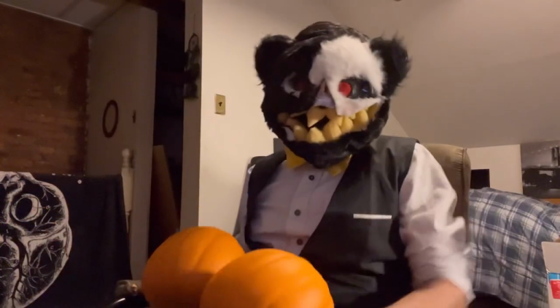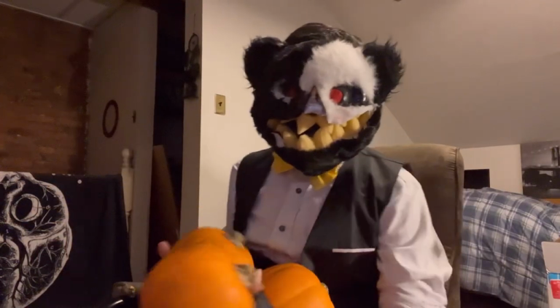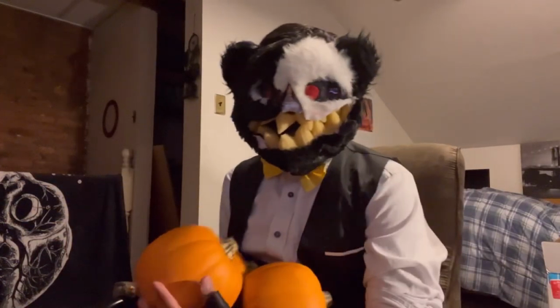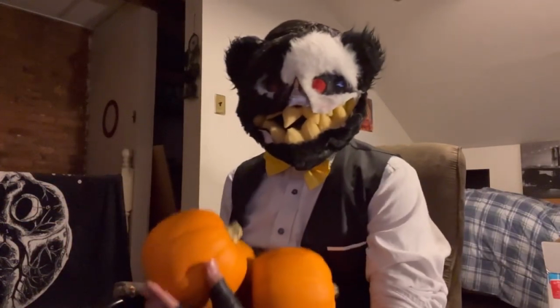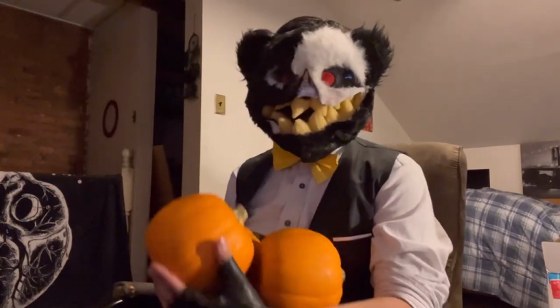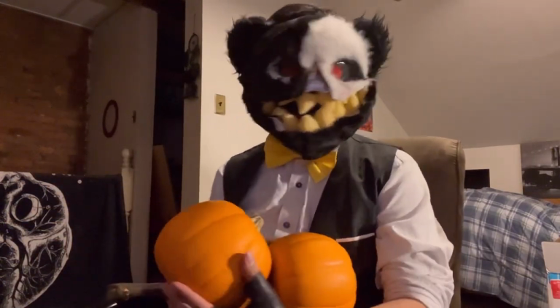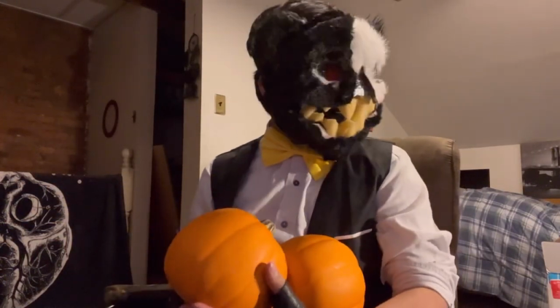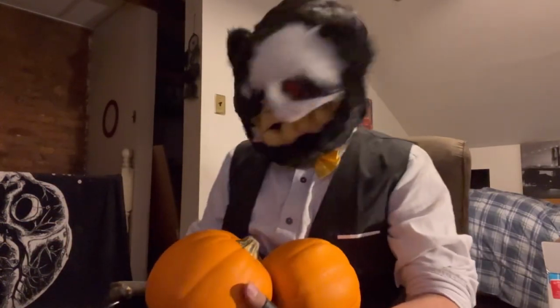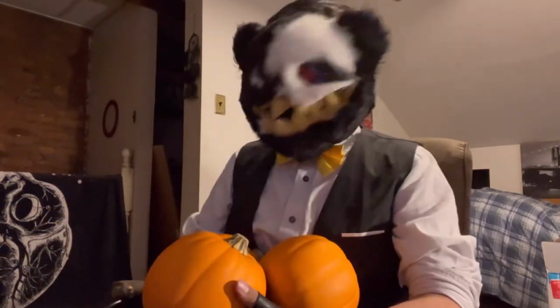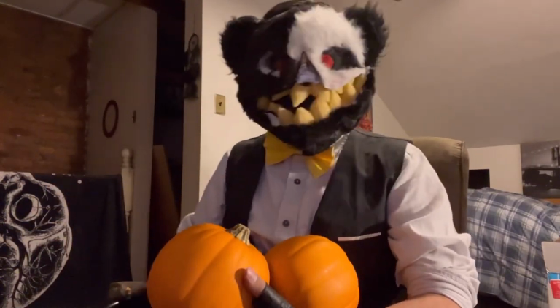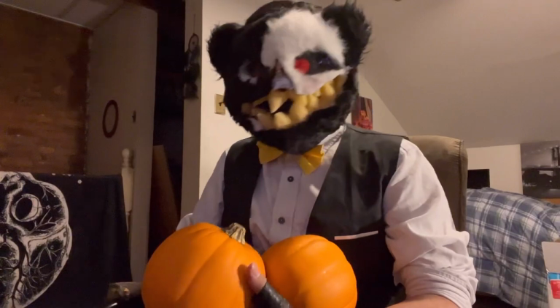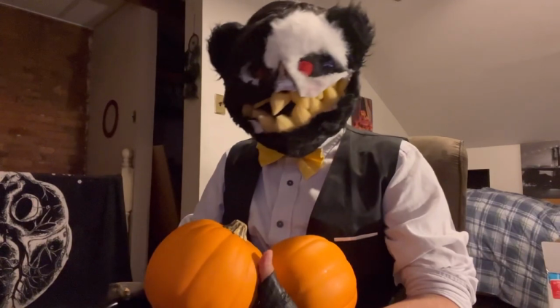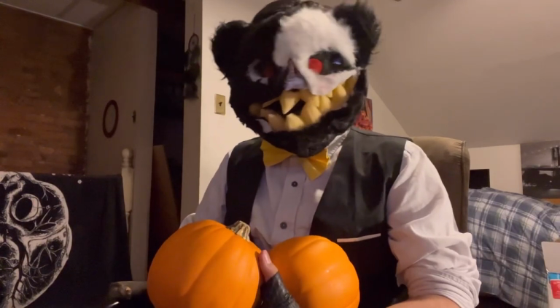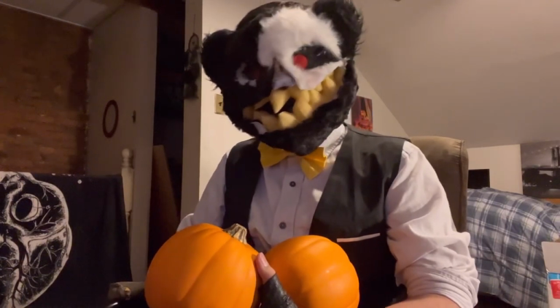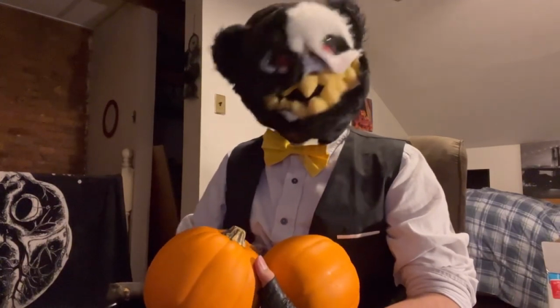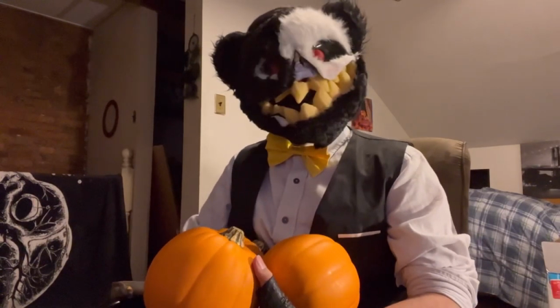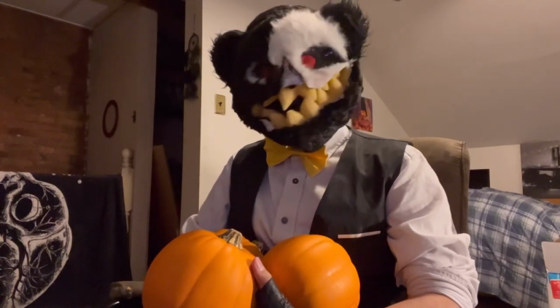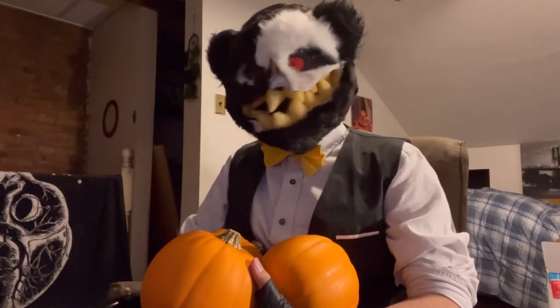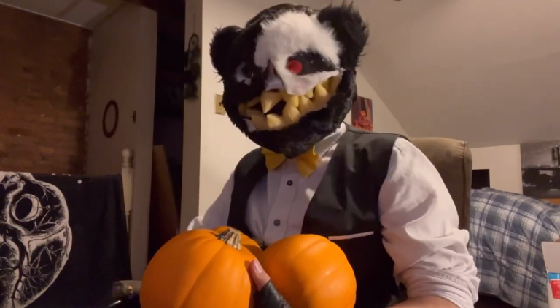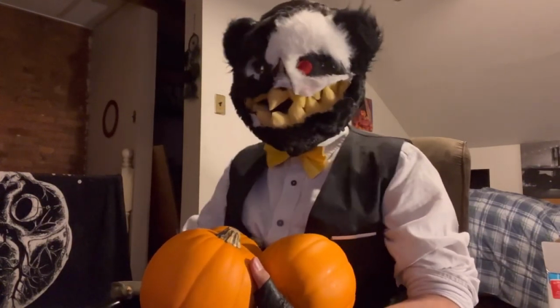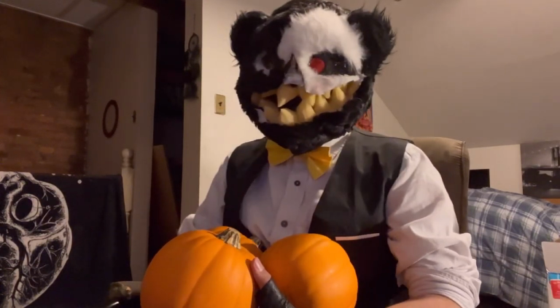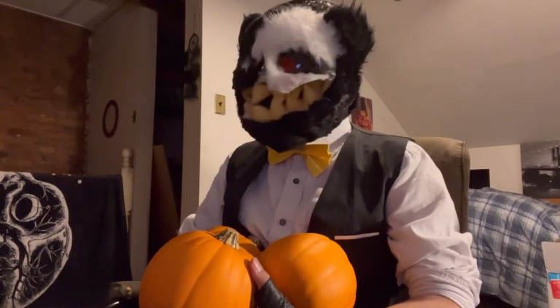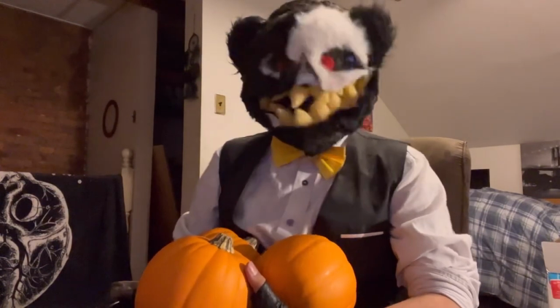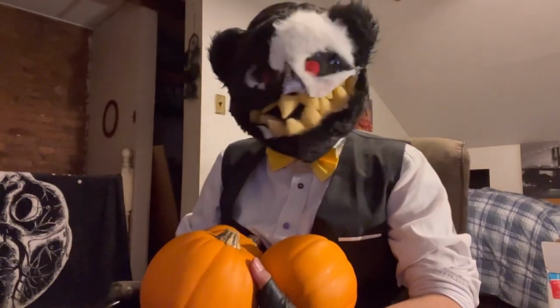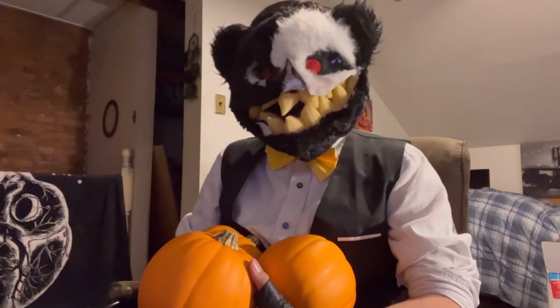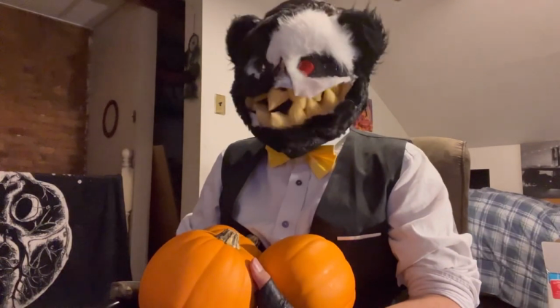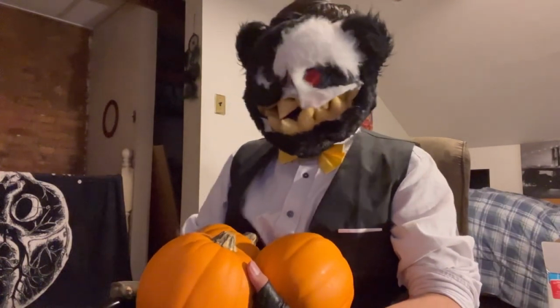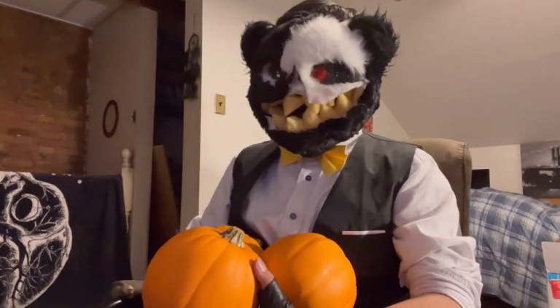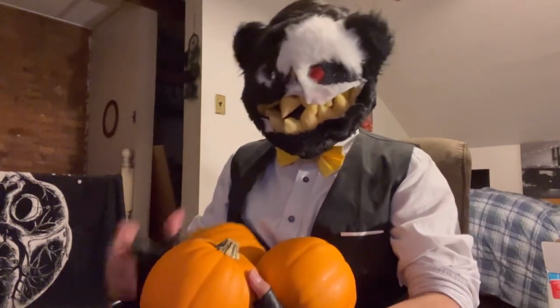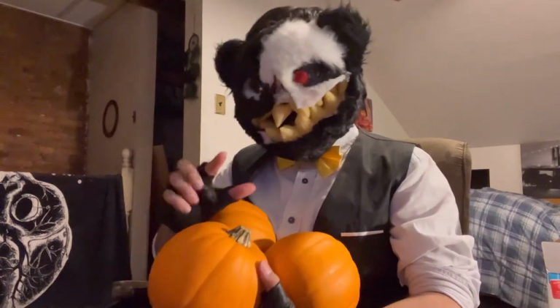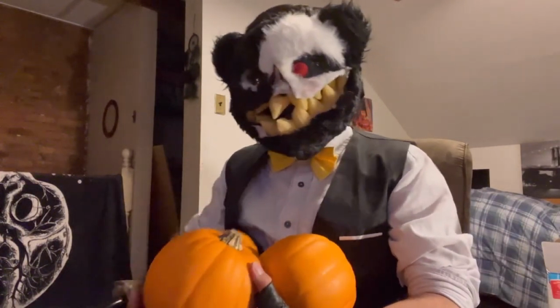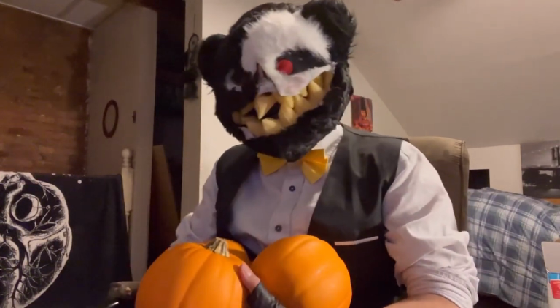There we go, pumpkins. Anyway, what do I mean about innovative or different methods? Well, I'll show you — have a look, see for yourself.